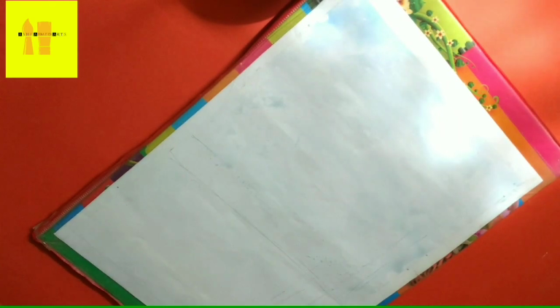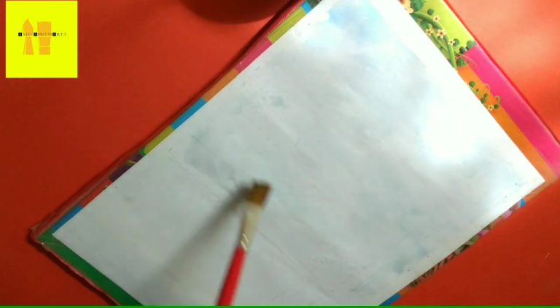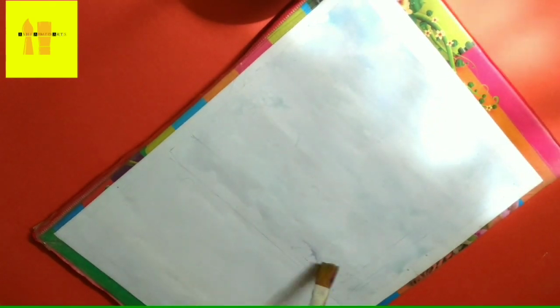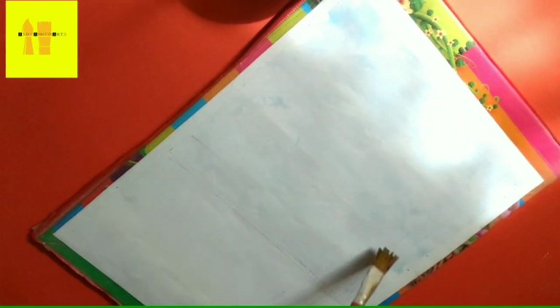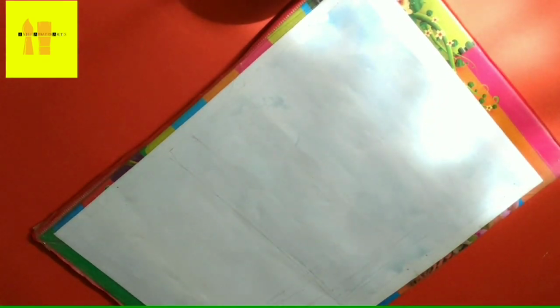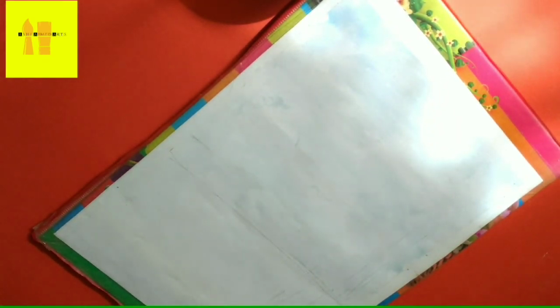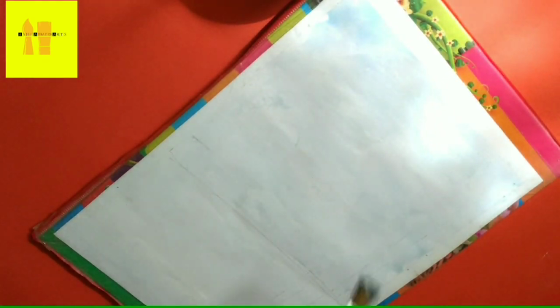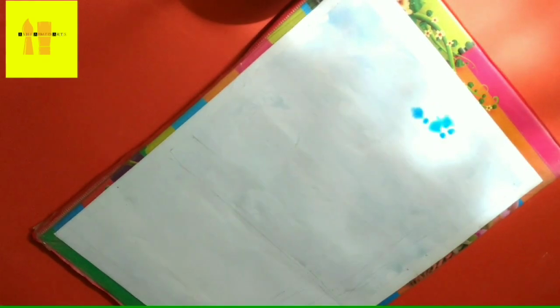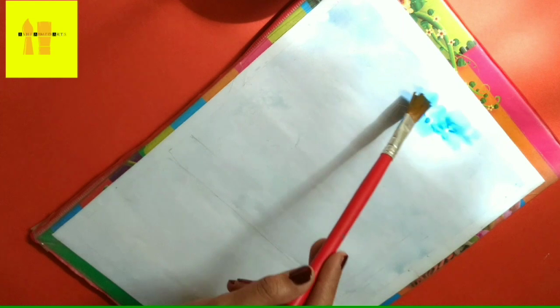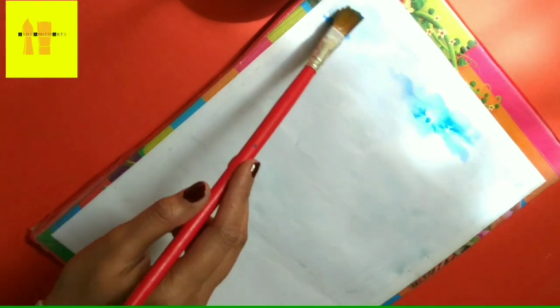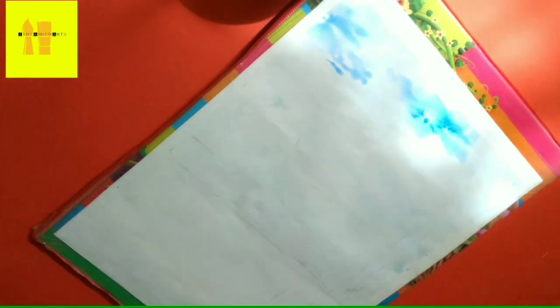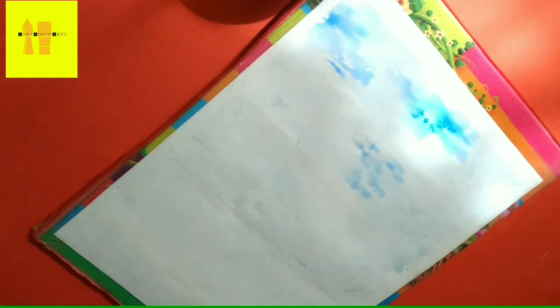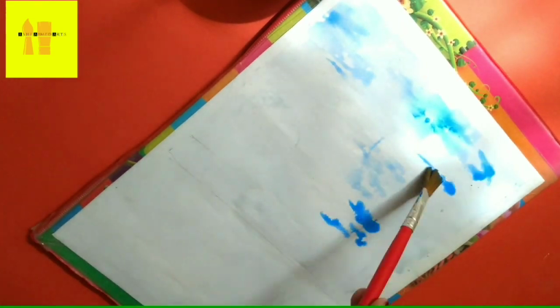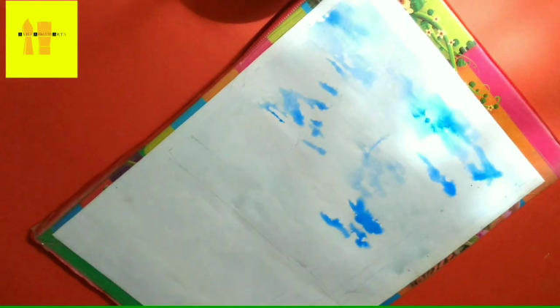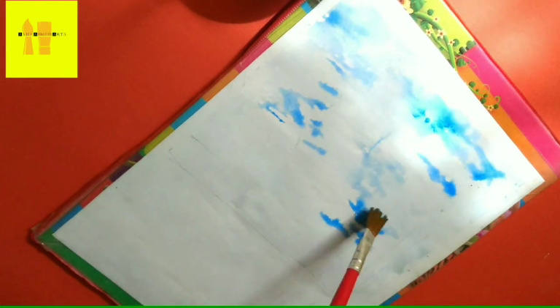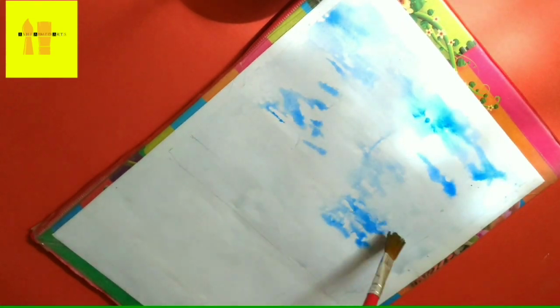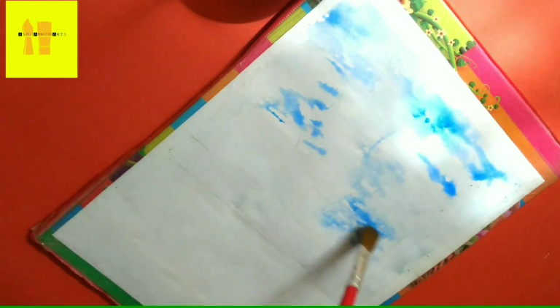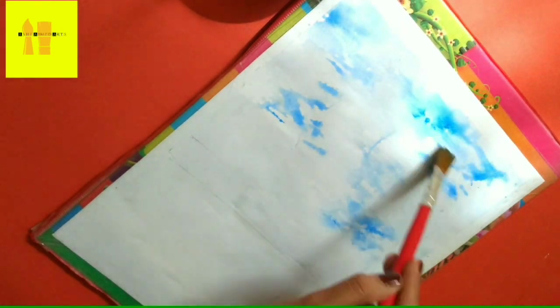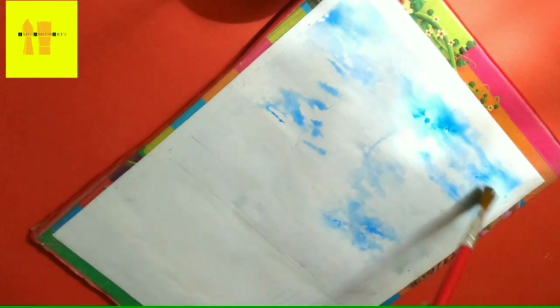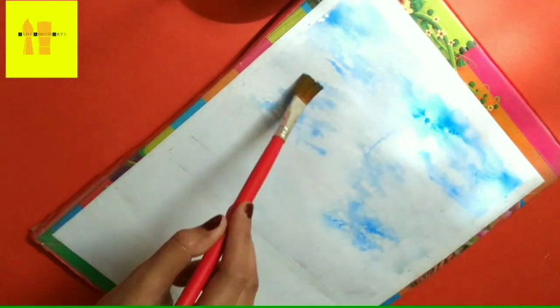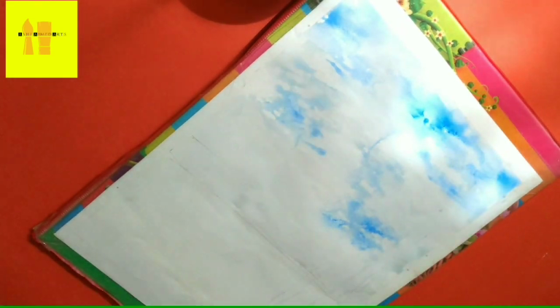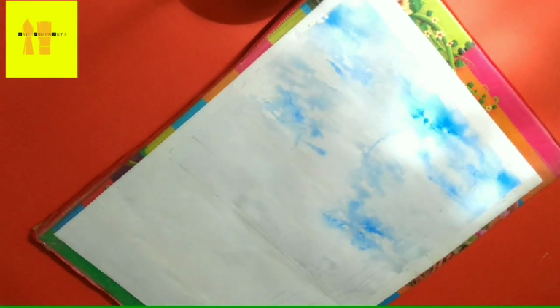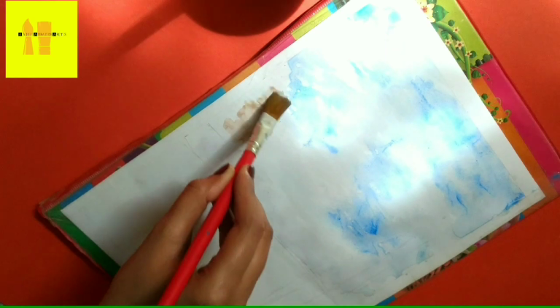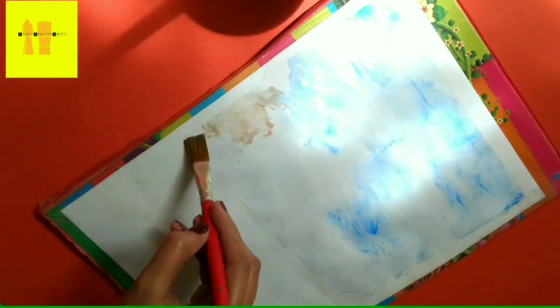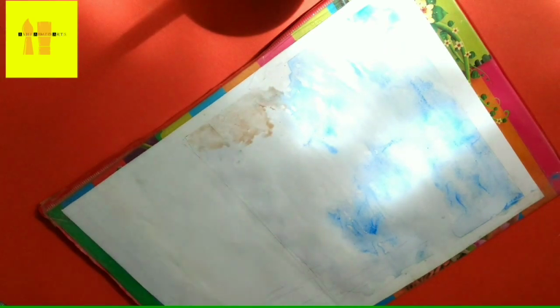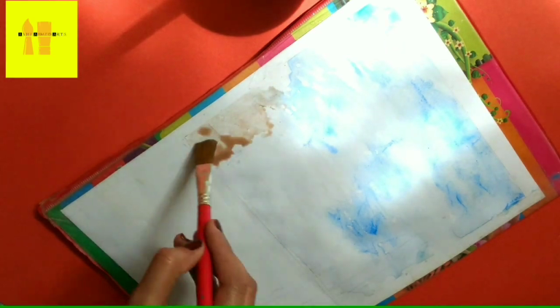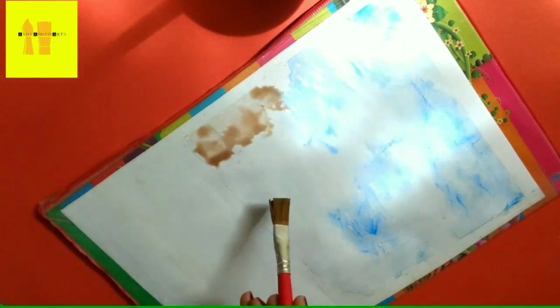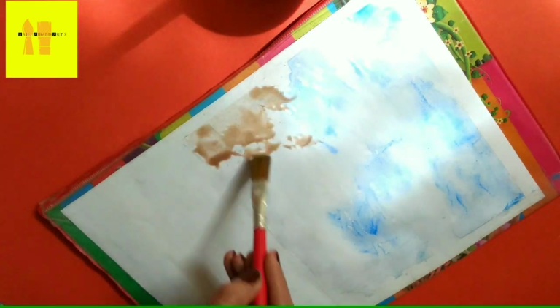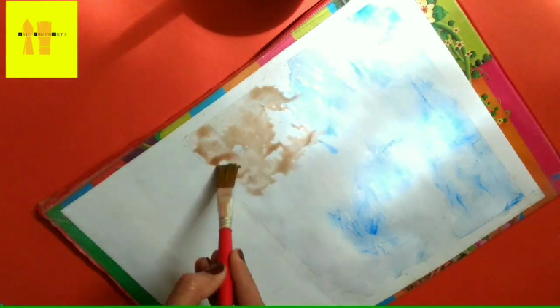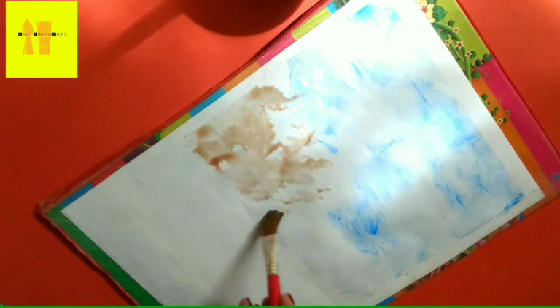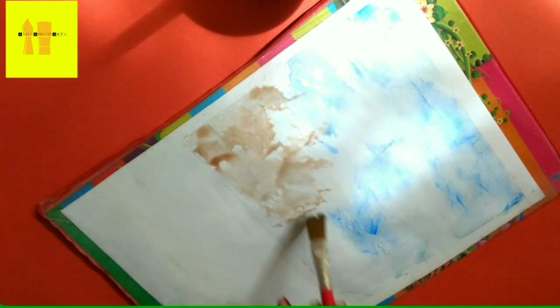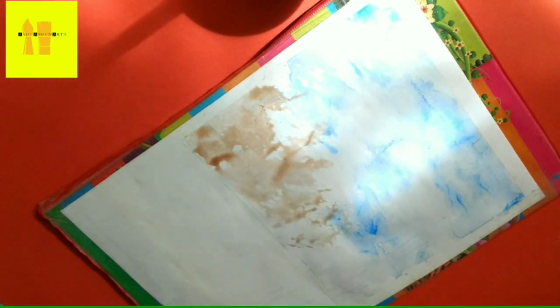In the first step, I place my paper on the hardboard sheet which has a fine surface. We can easily tape our paper on this, and I fix the paper with the help of tape from all the edges.